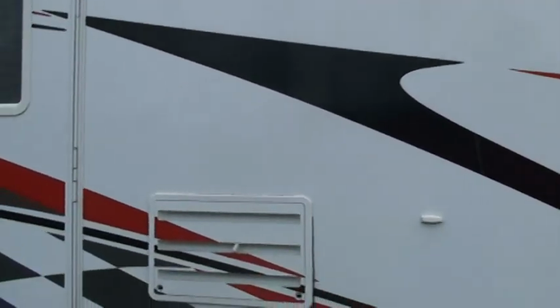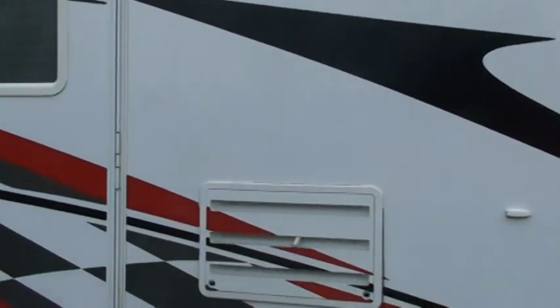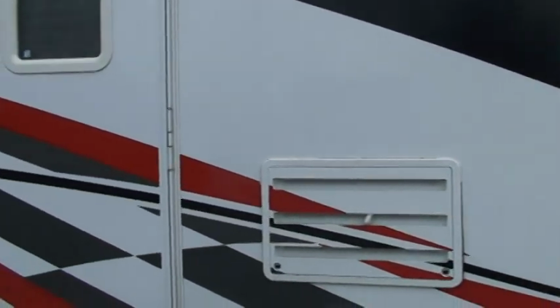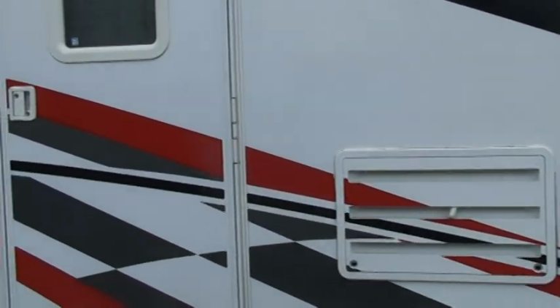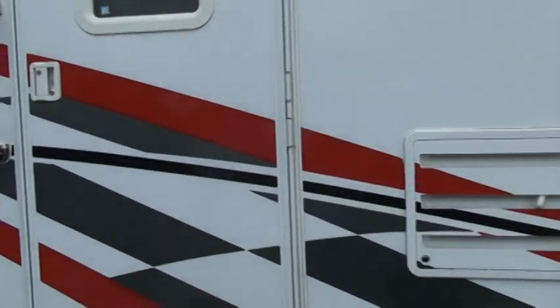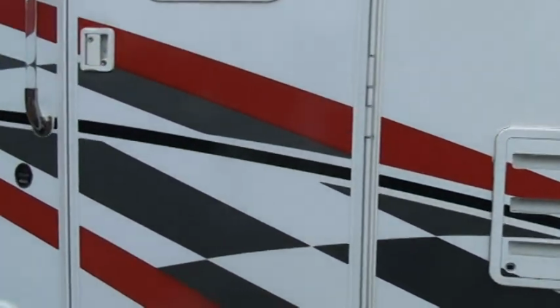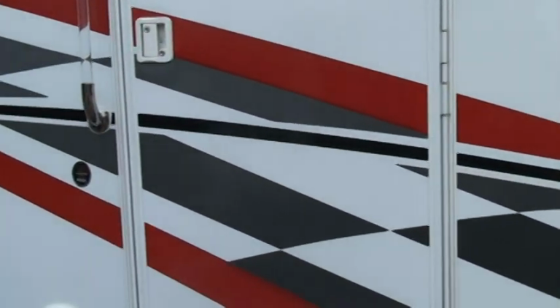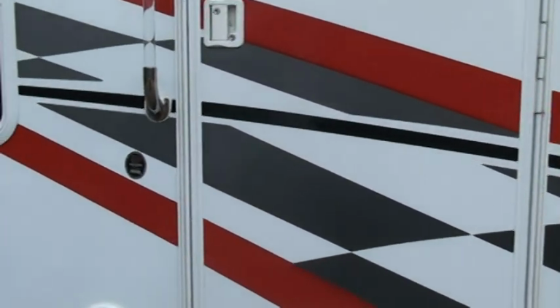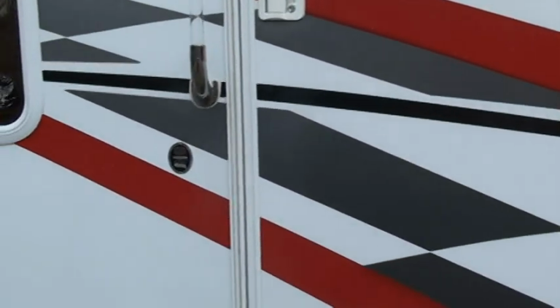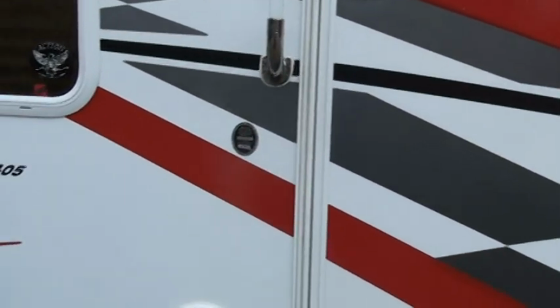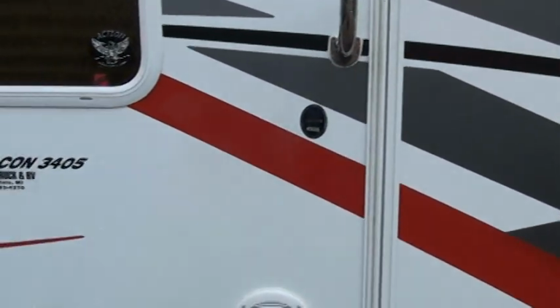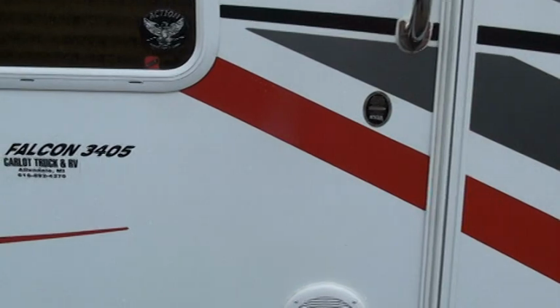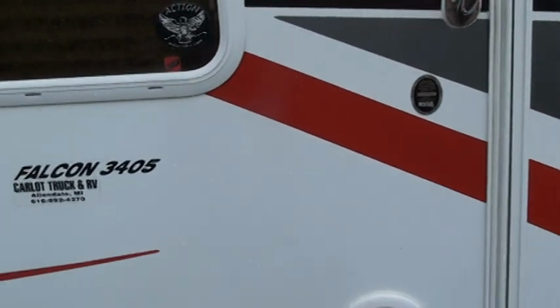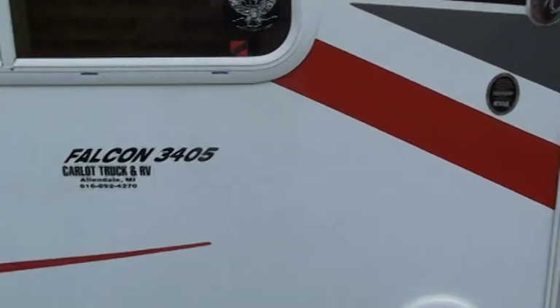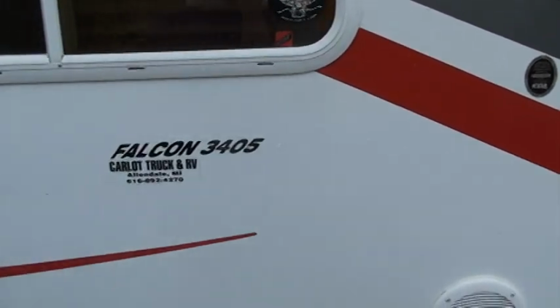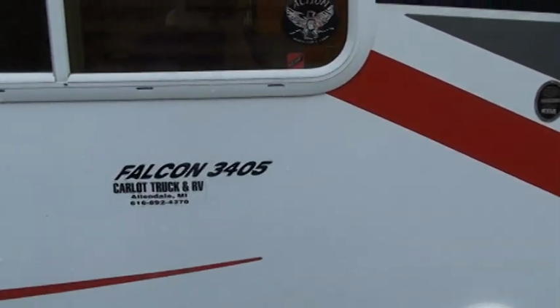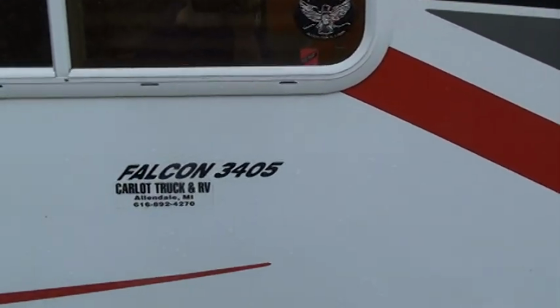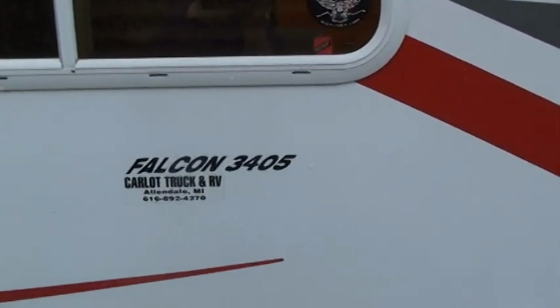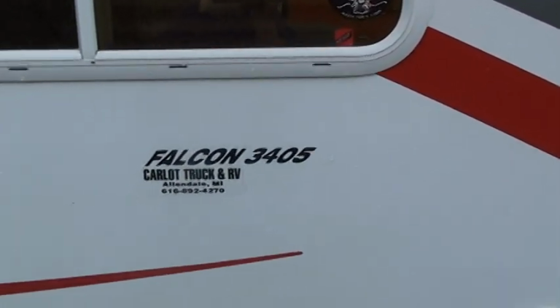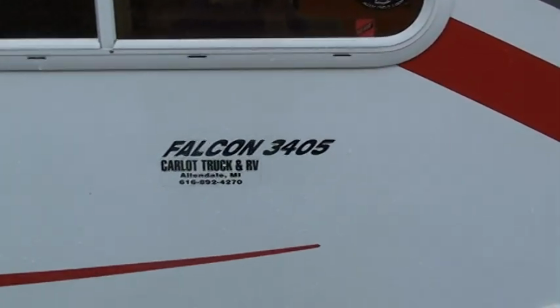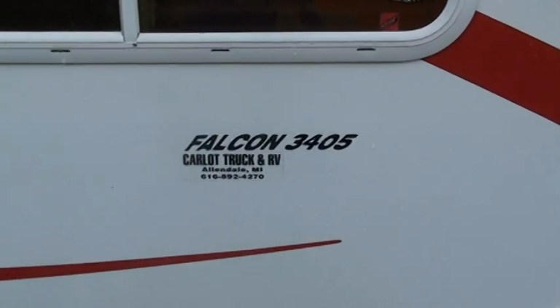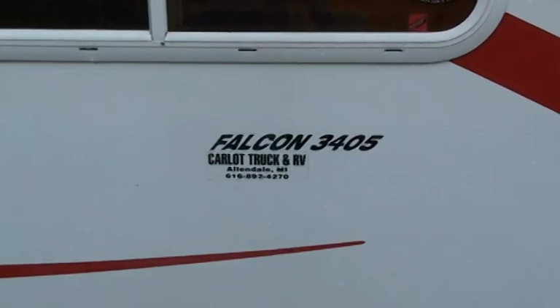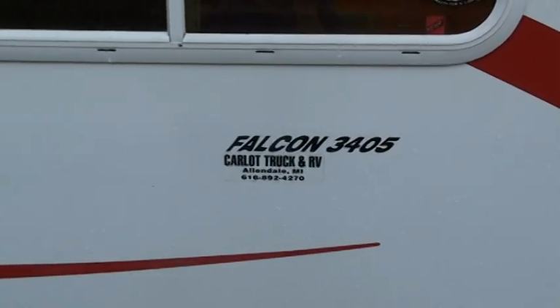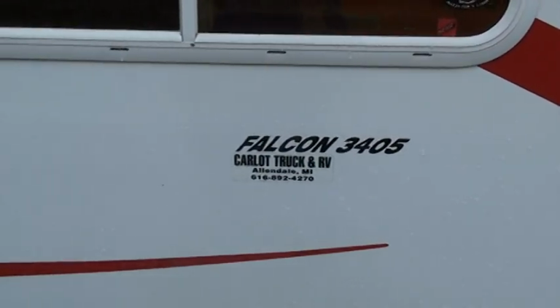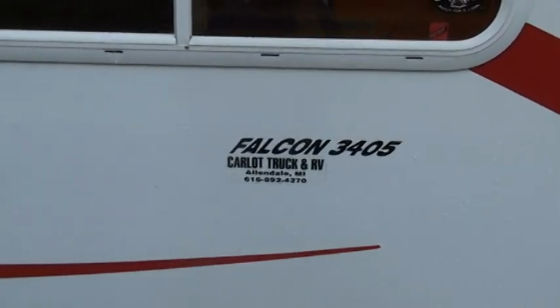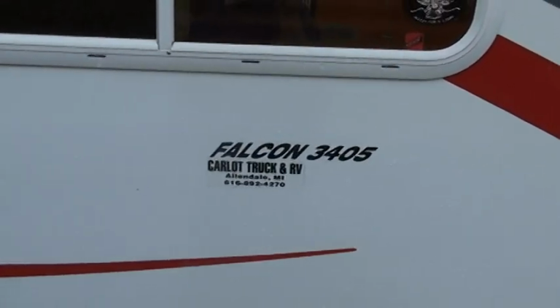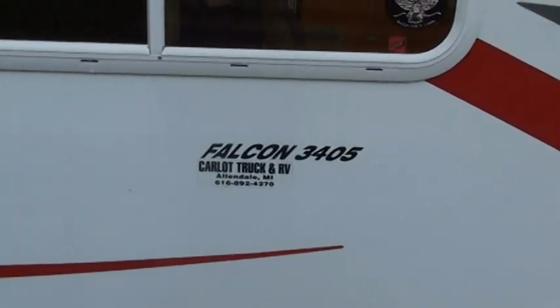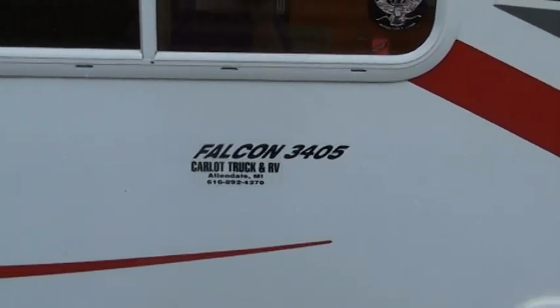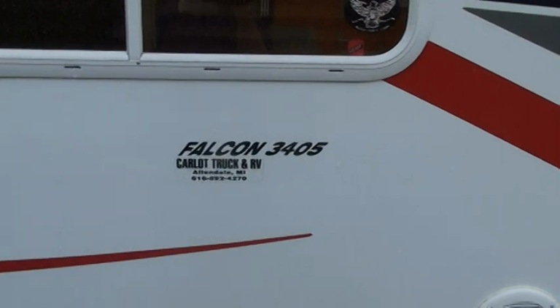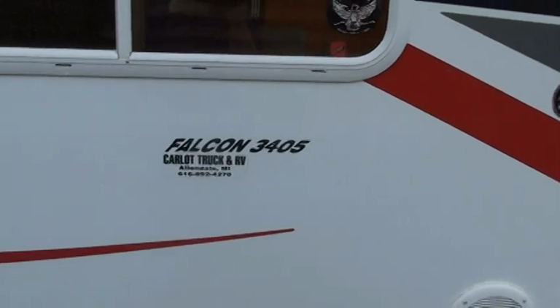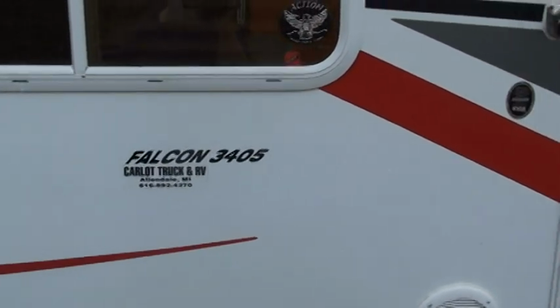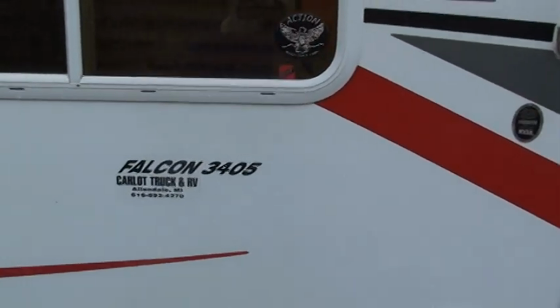I'll give you a little glimpse at the model number here. And I think that's it — thank you.